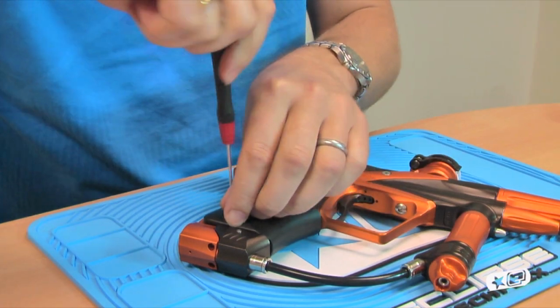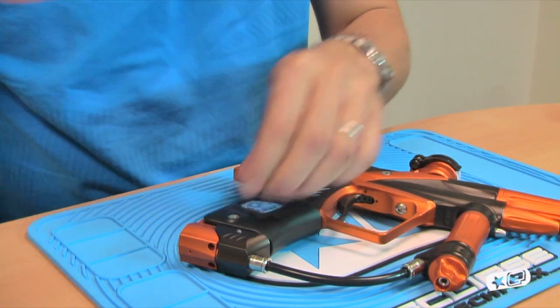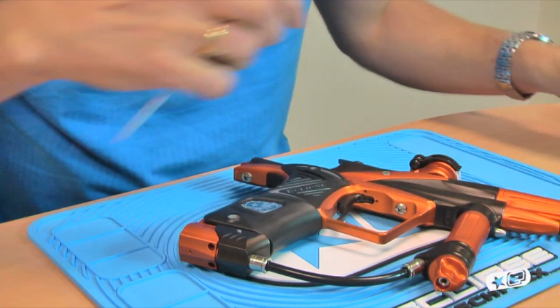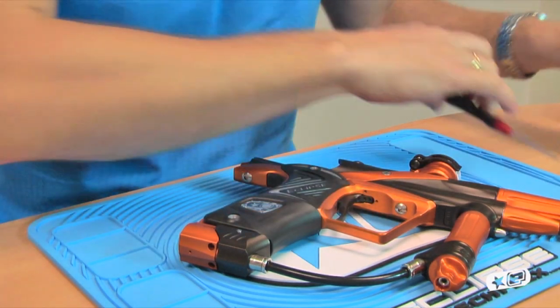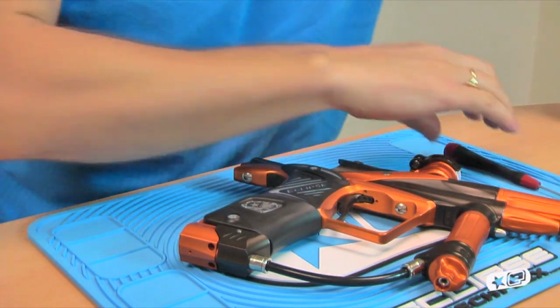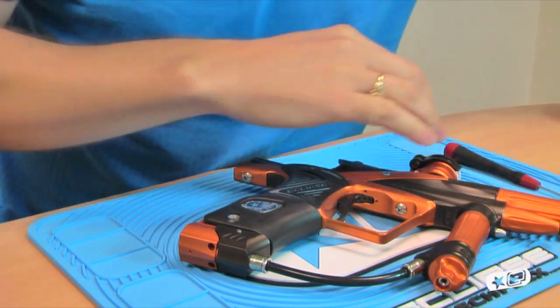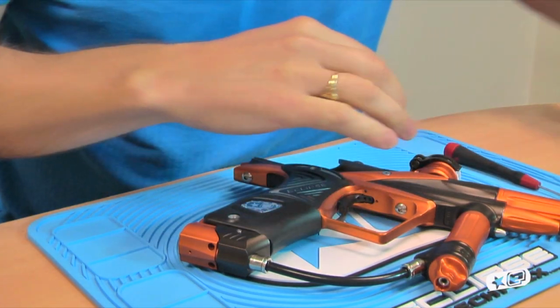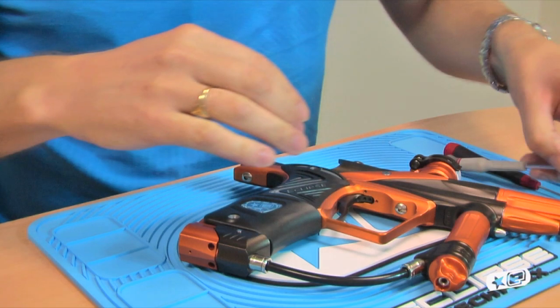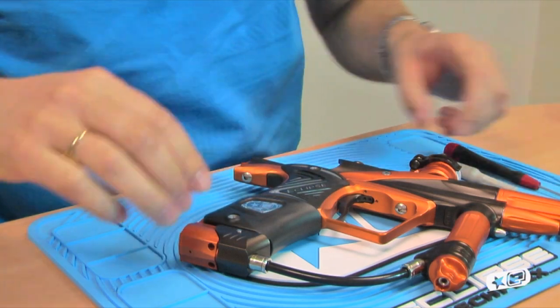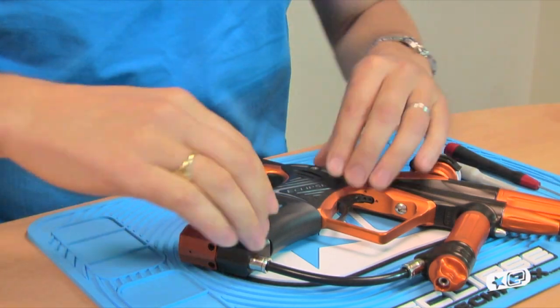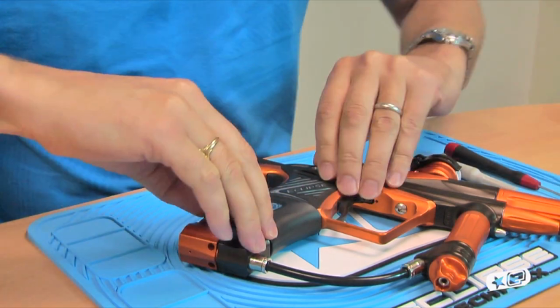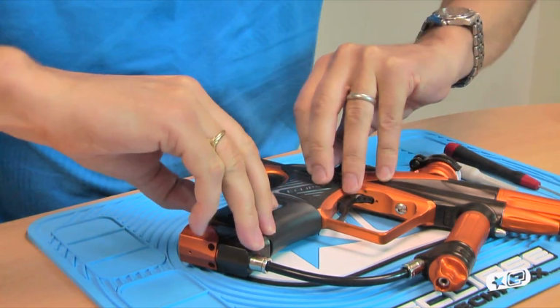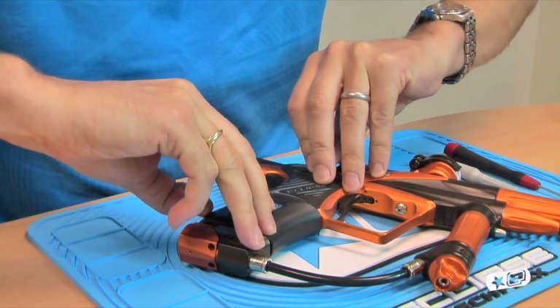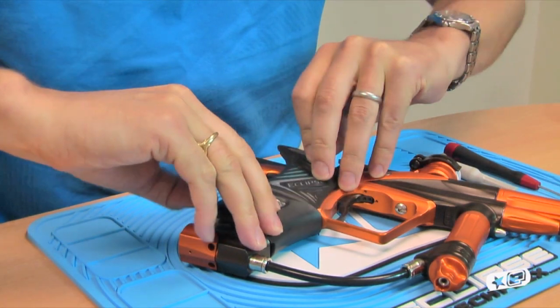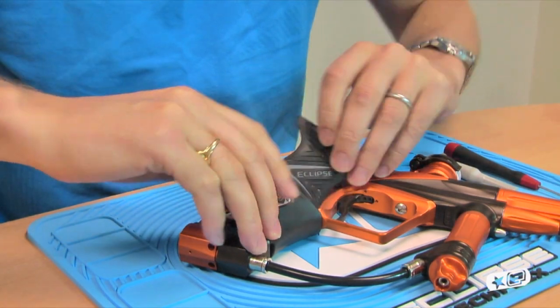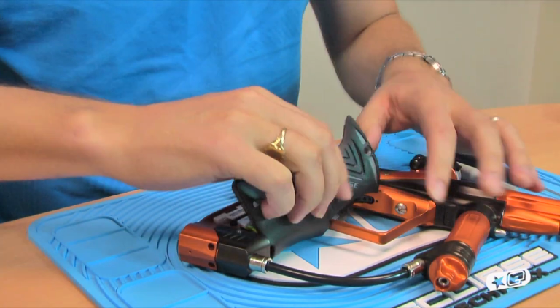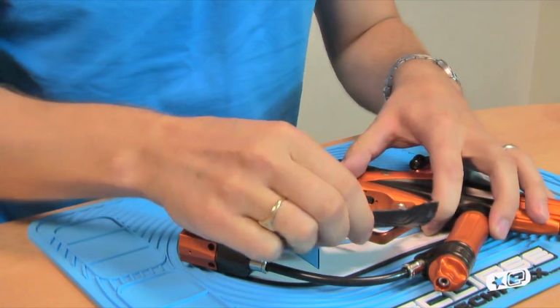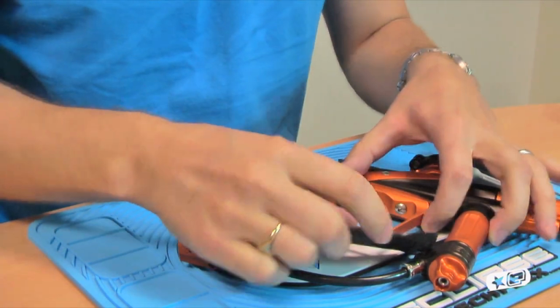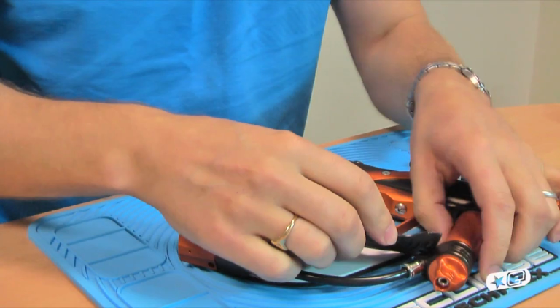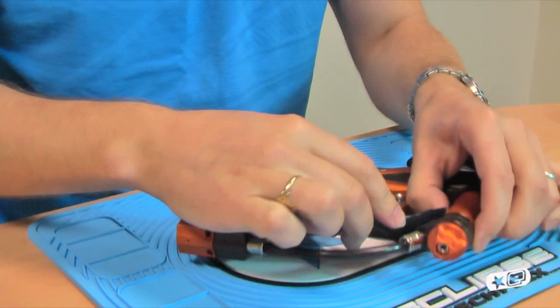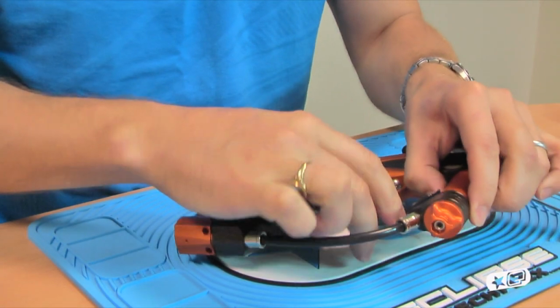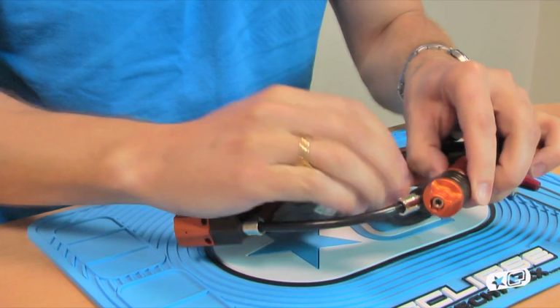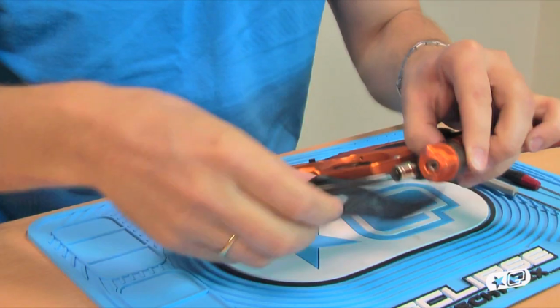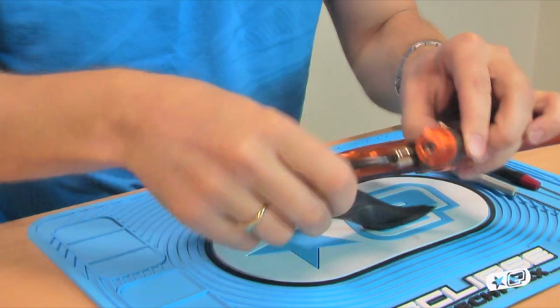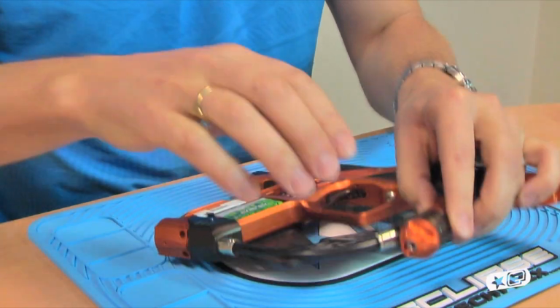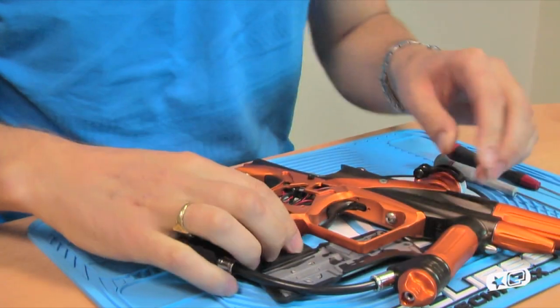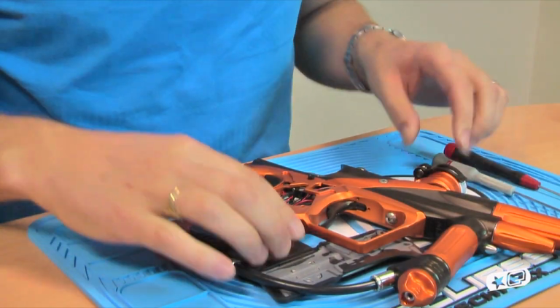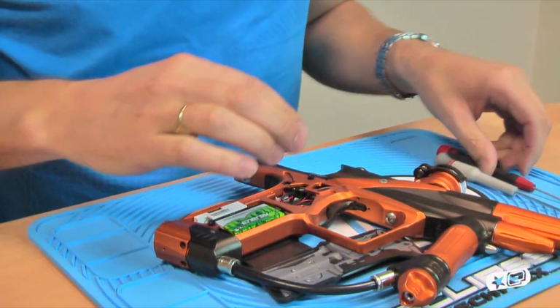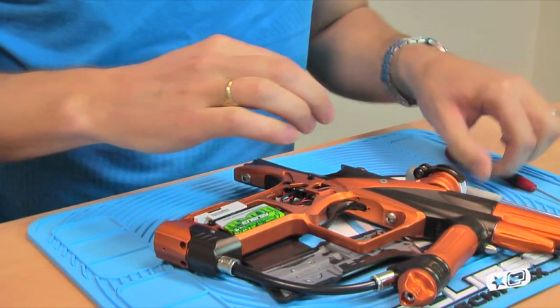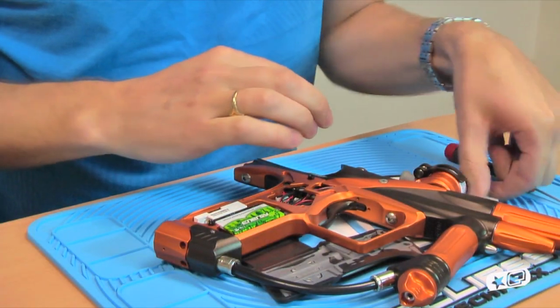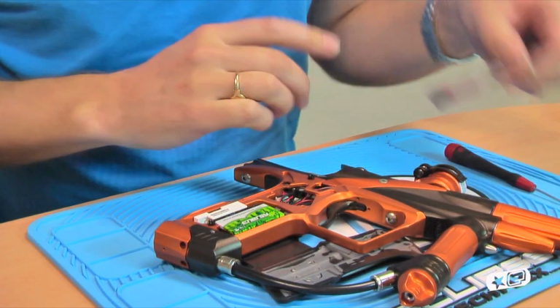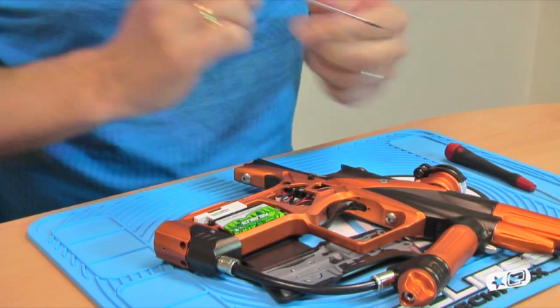All you need to do is open up the grips, because the solenoid adjustment will allow you to adjust velocity. It's important that it was locked away inside the grips.